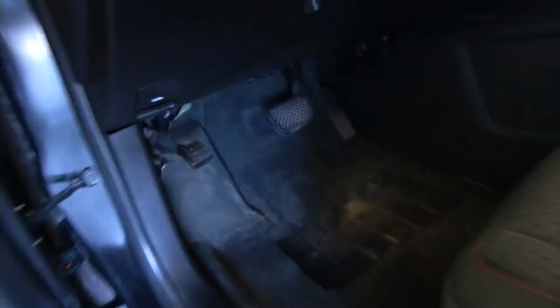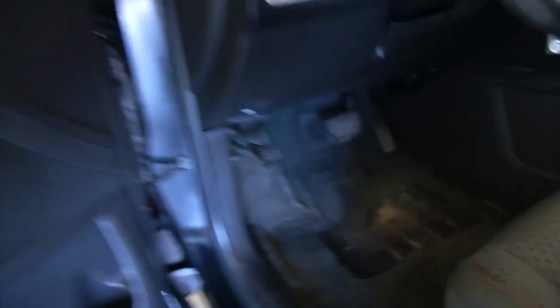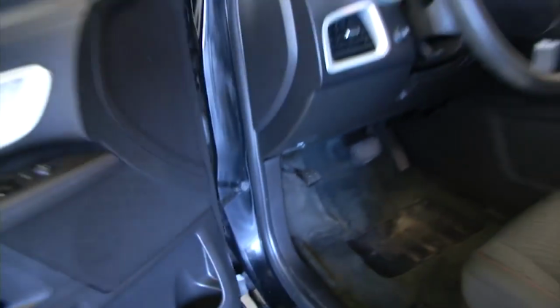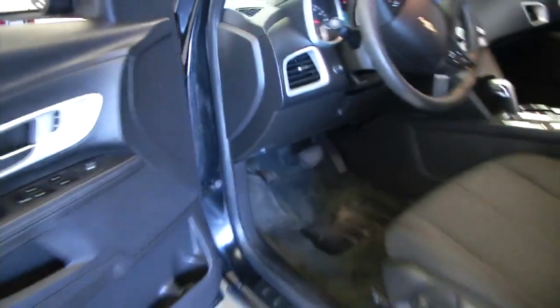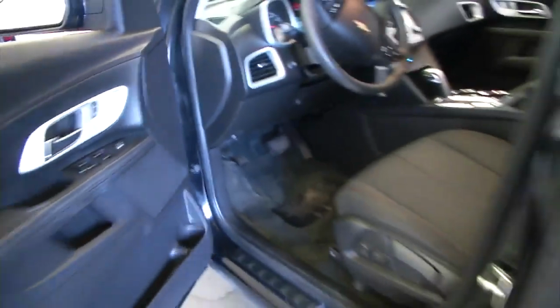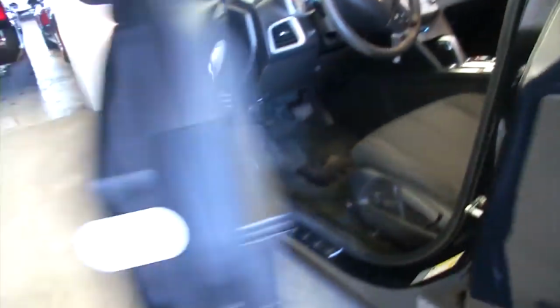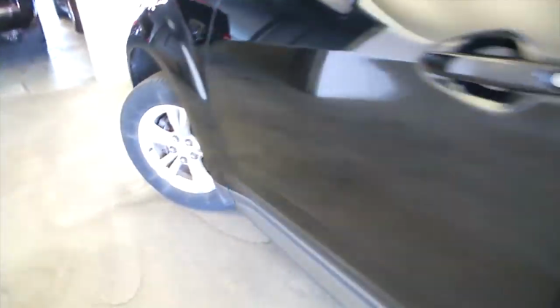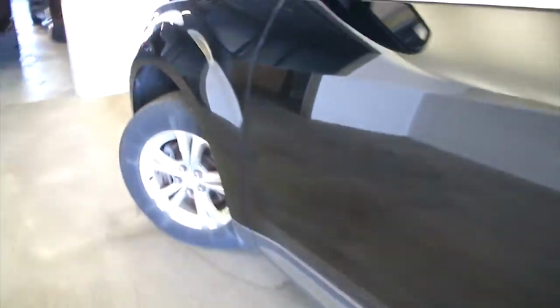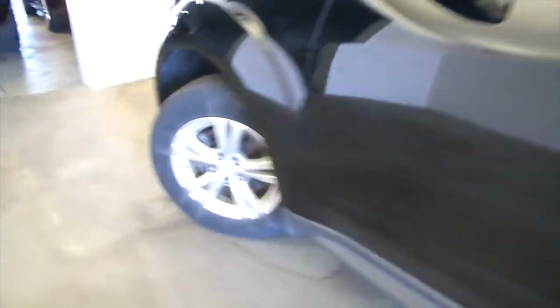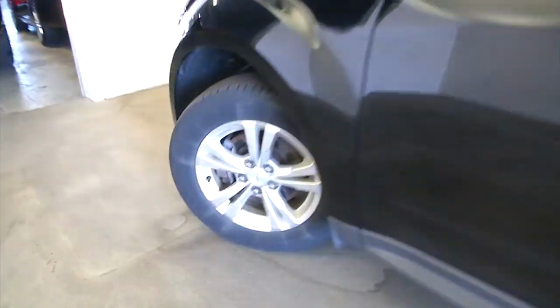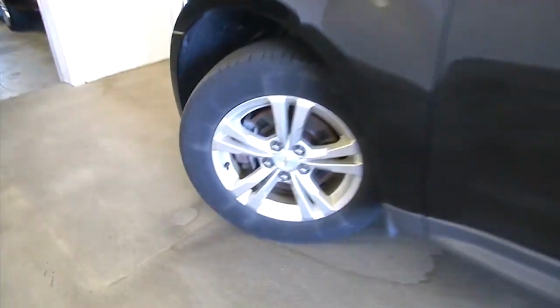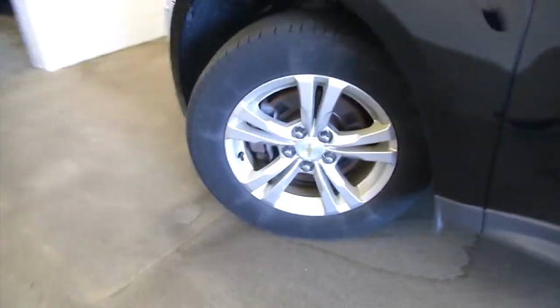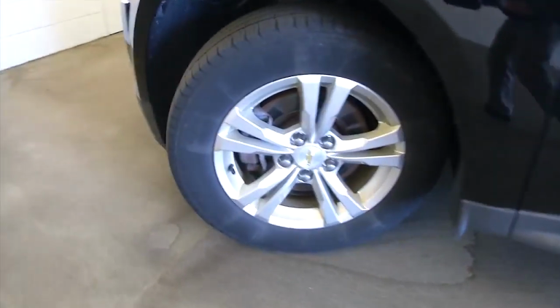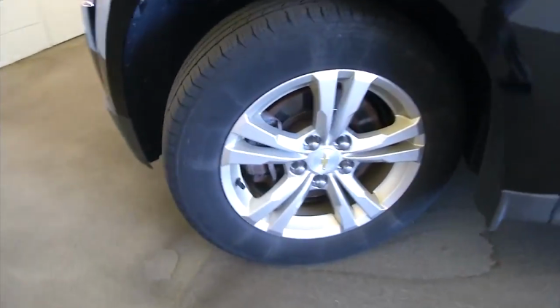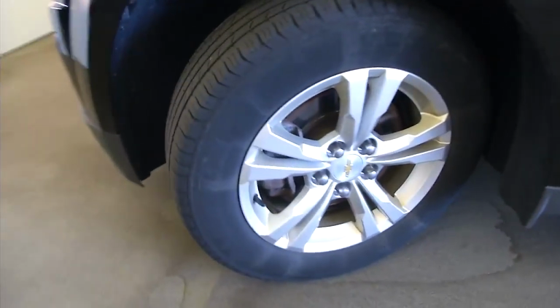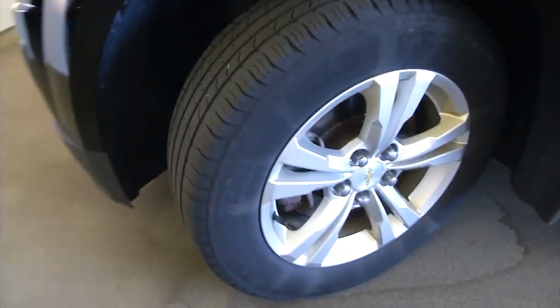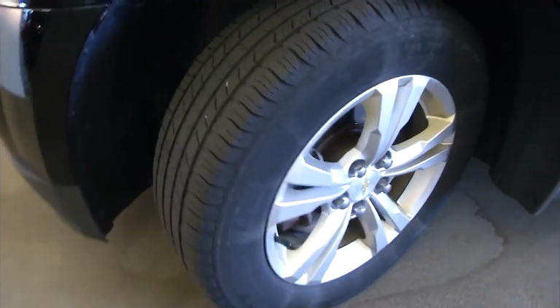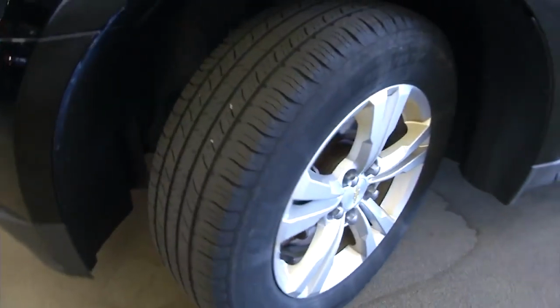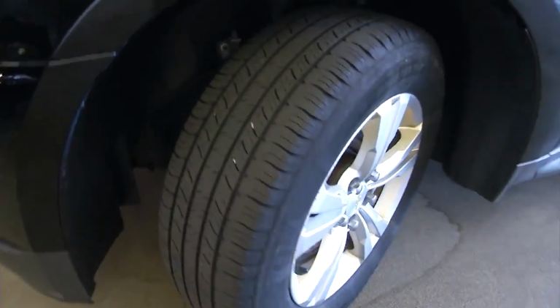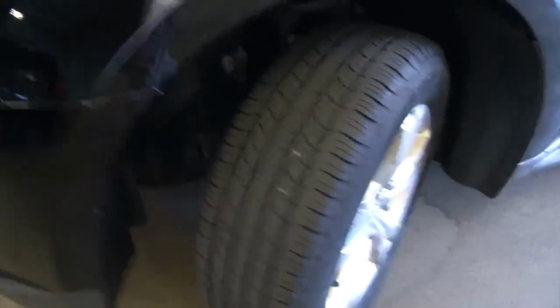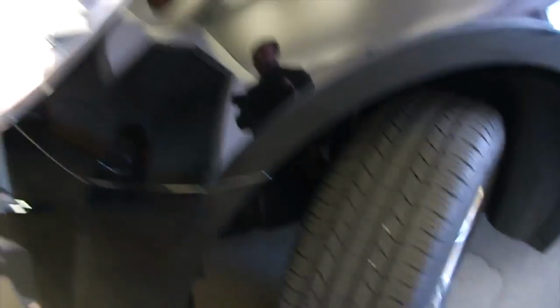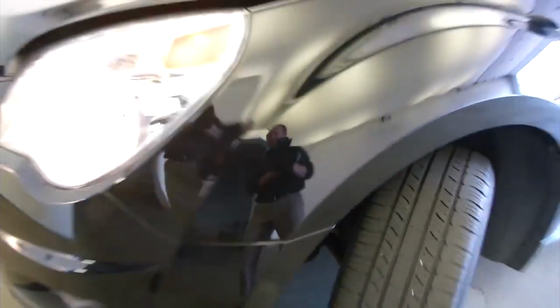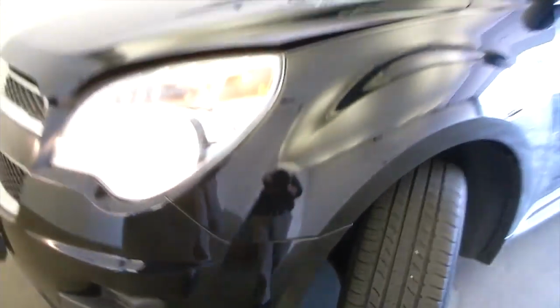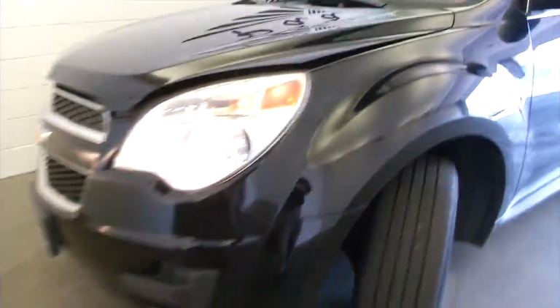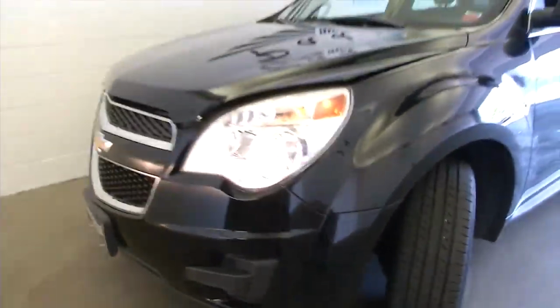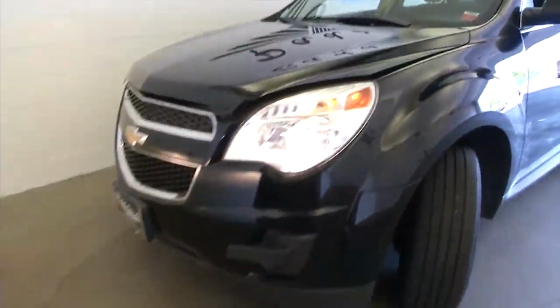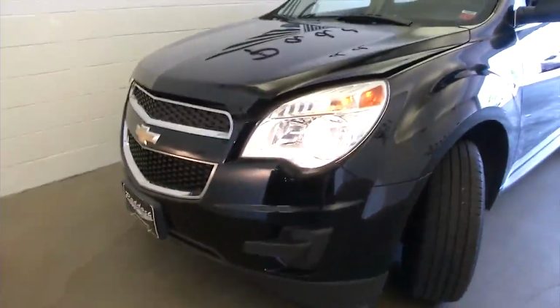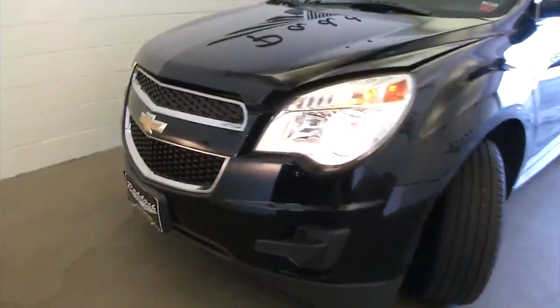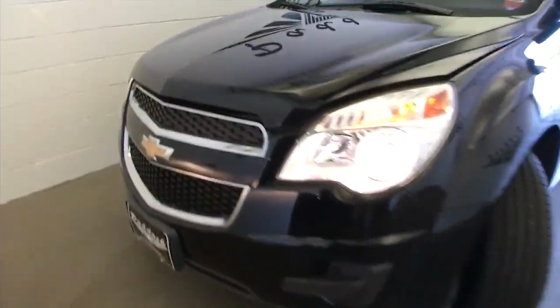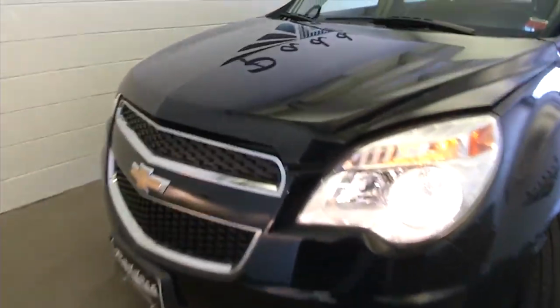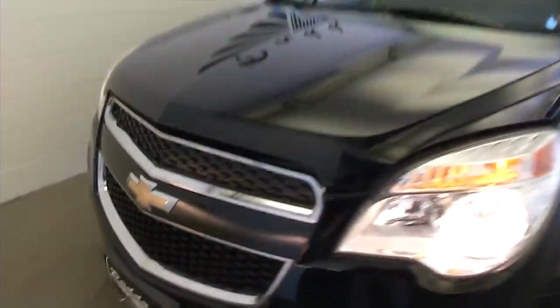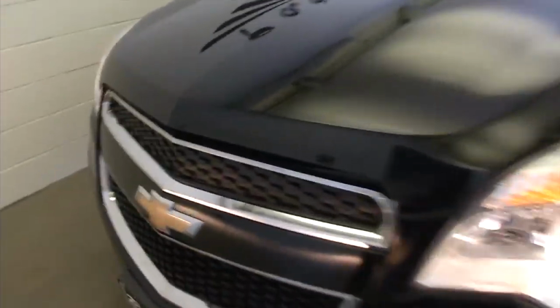We've got that tire cranked around so we can check out the tread on these aluminum alloy wheels — looking good. Exterior paint looks to be in real good condition.